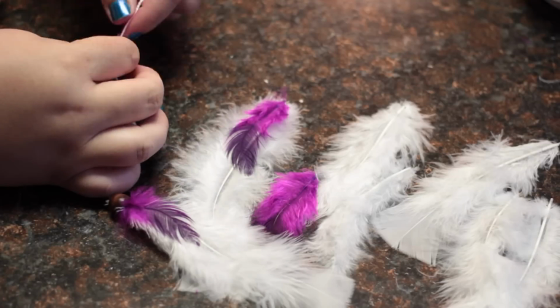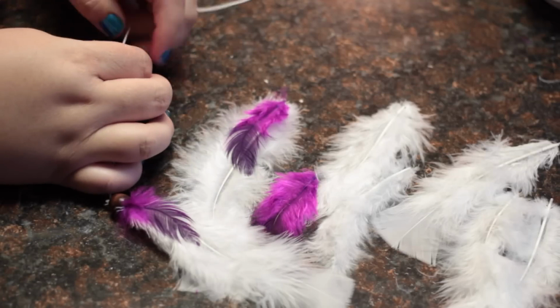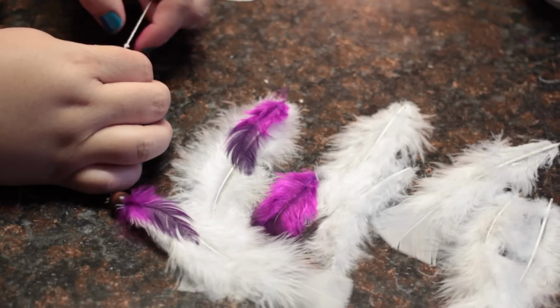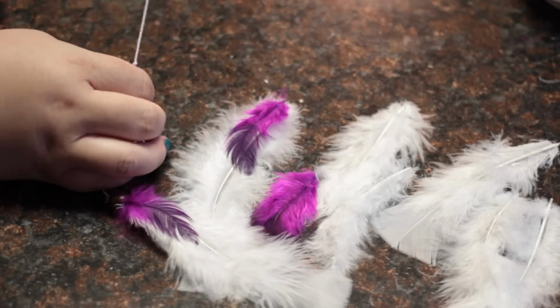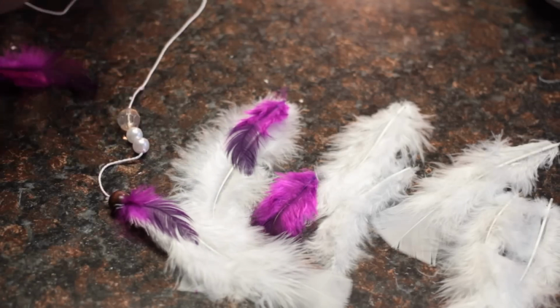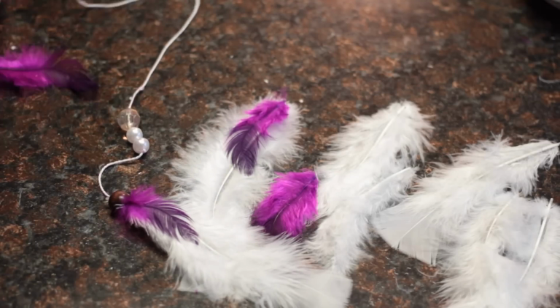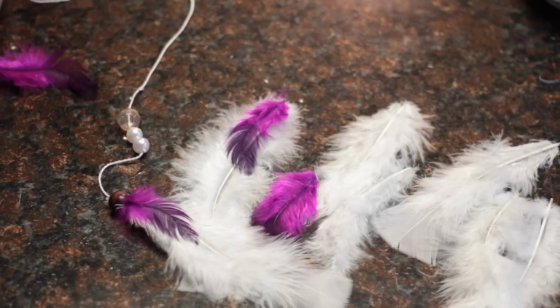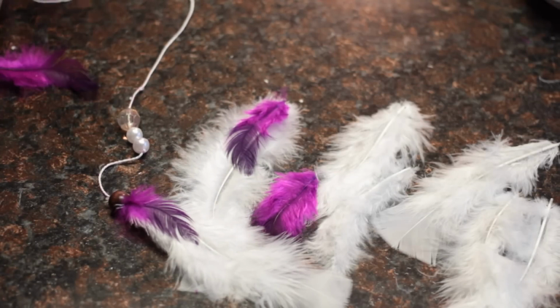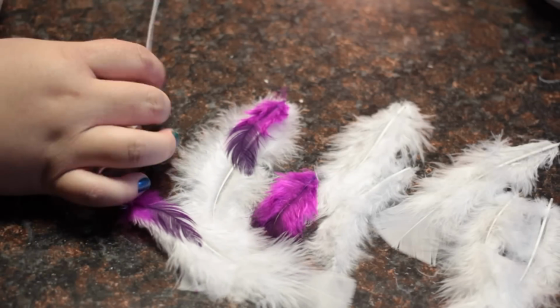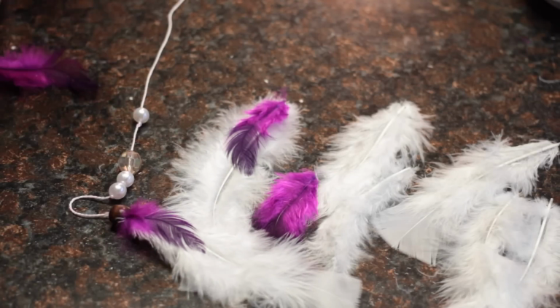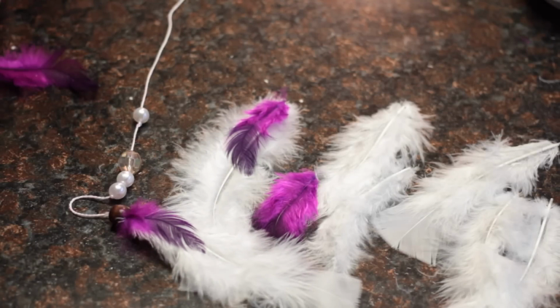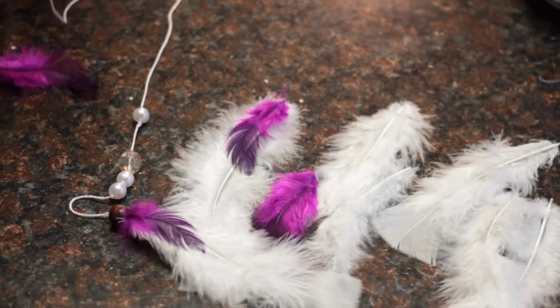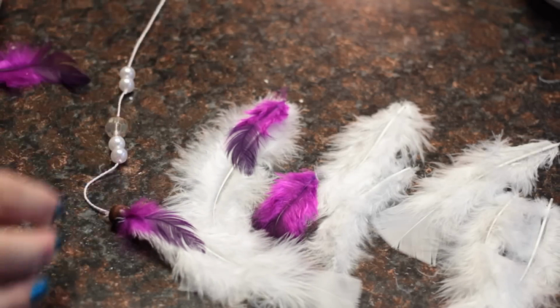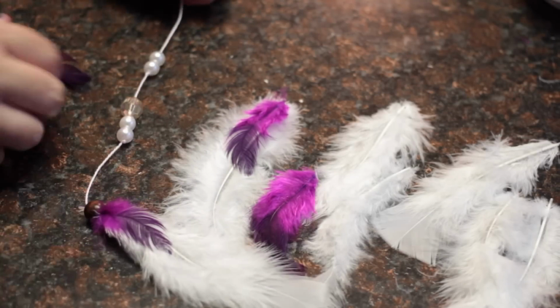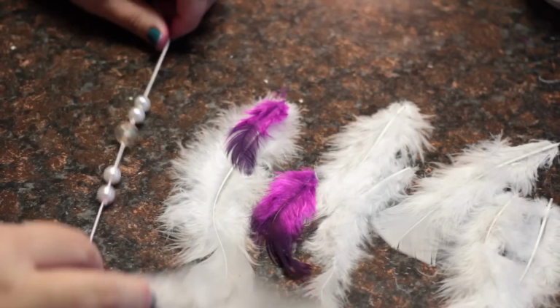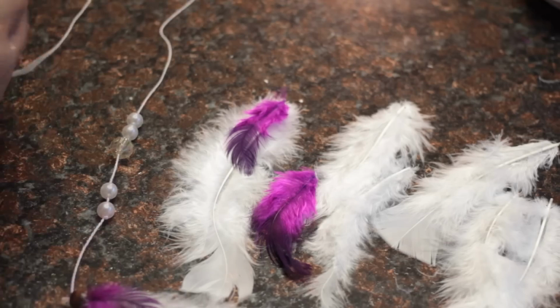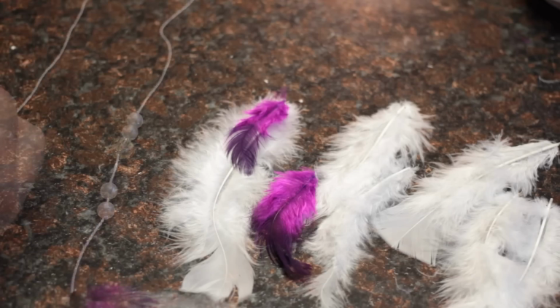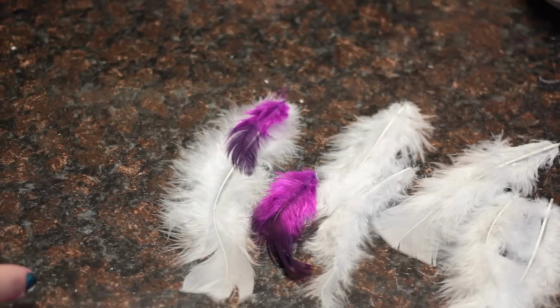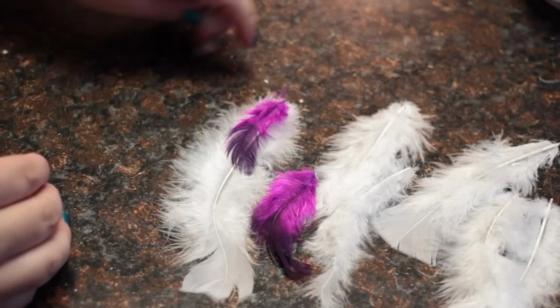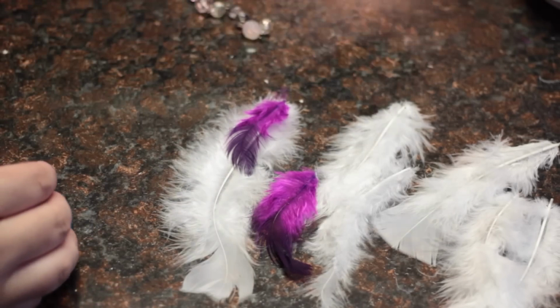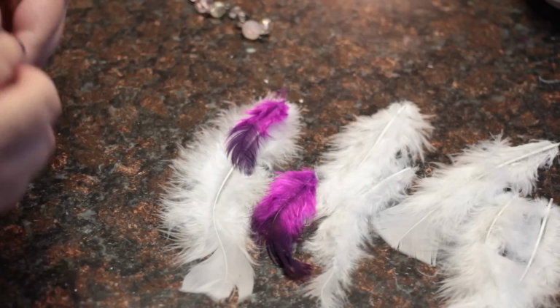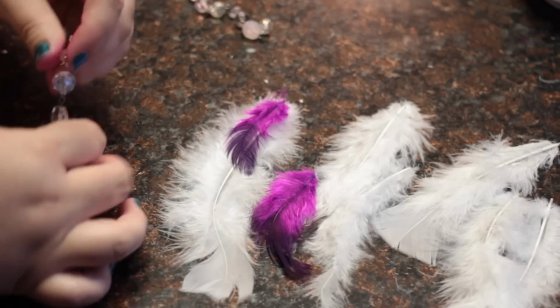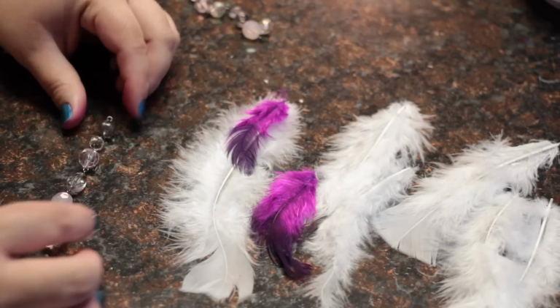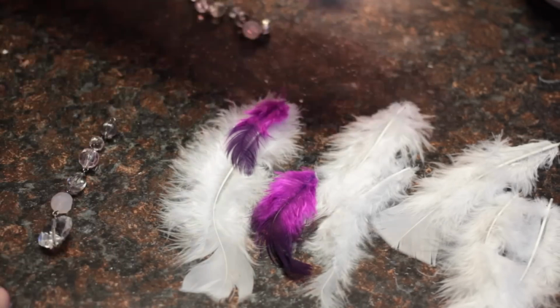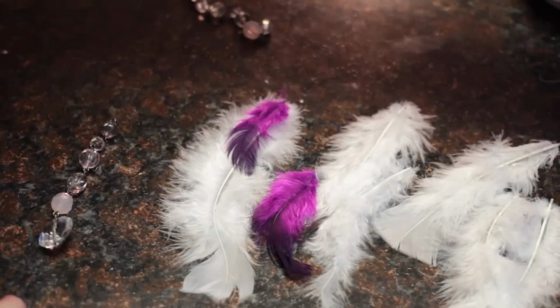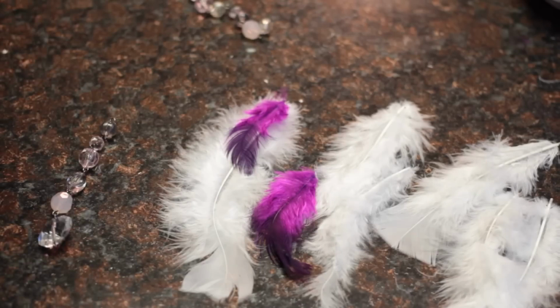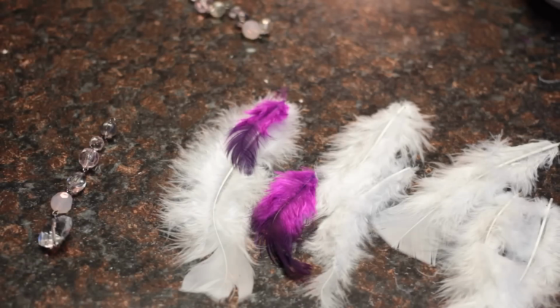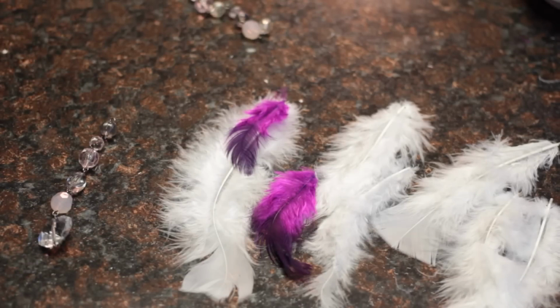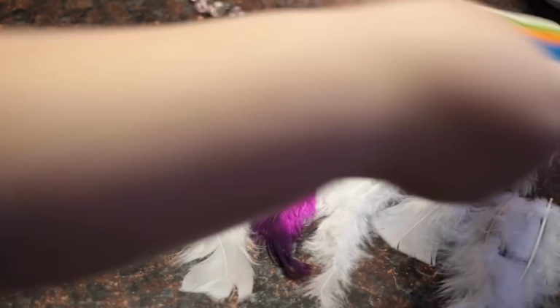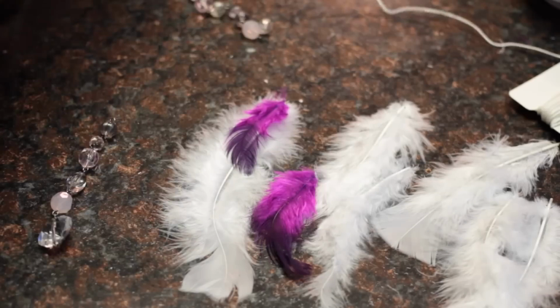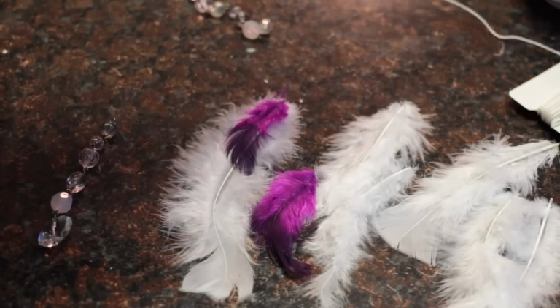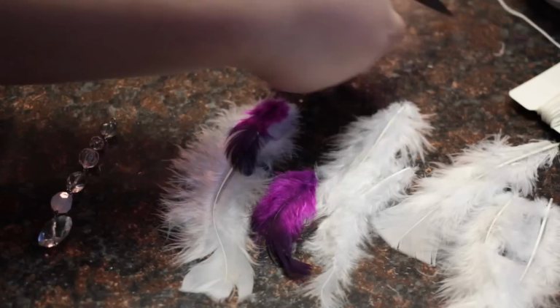You can also make your strings different lengths. I even alternated between using the floss and the cord. For this strand, I used a piece of necklace that I wasn't wearing anymore and just tied it onto the string to hang.